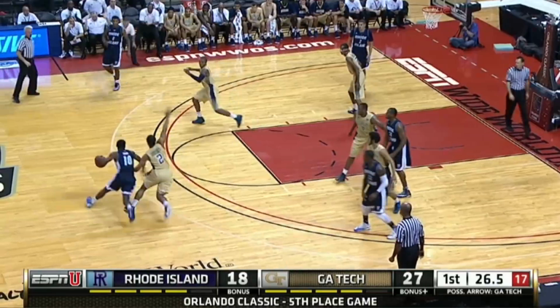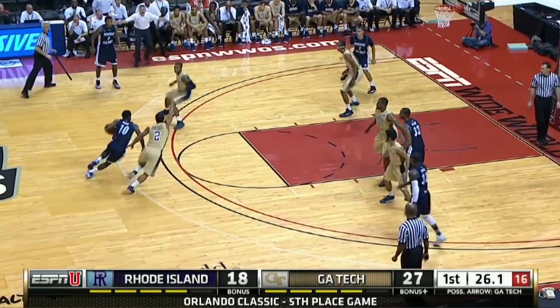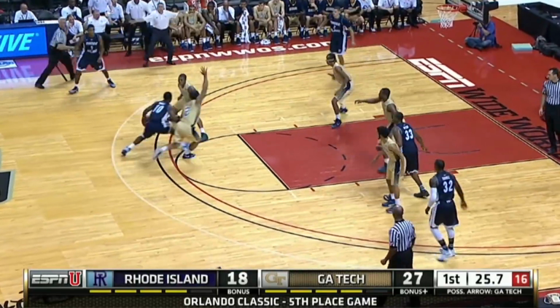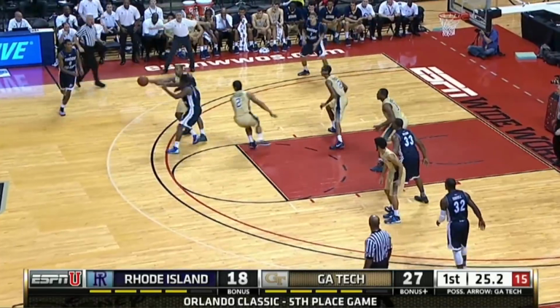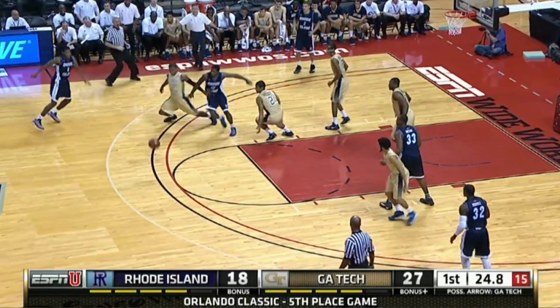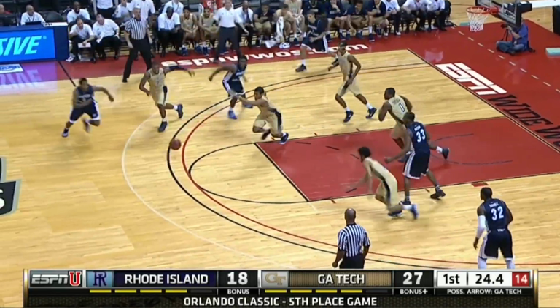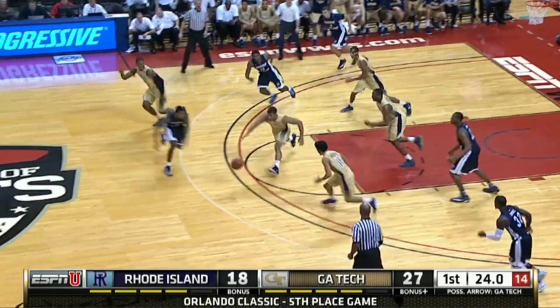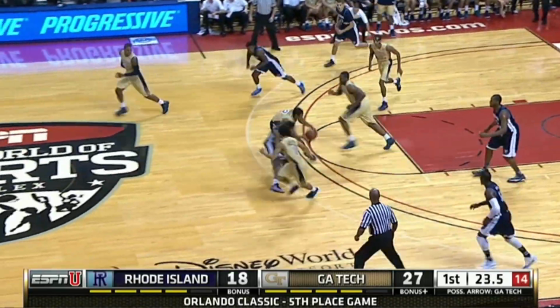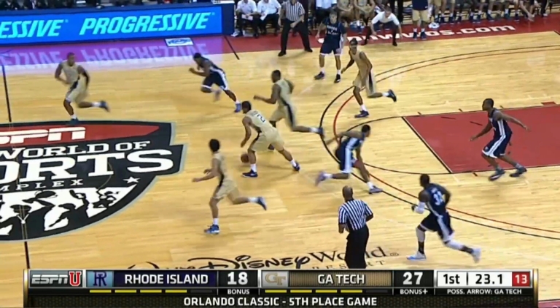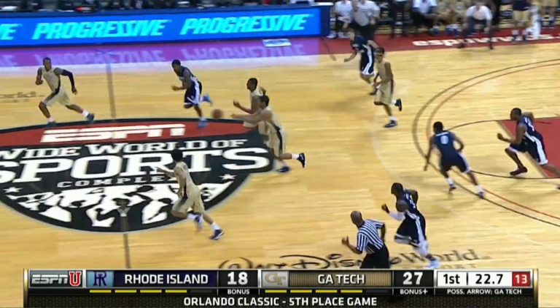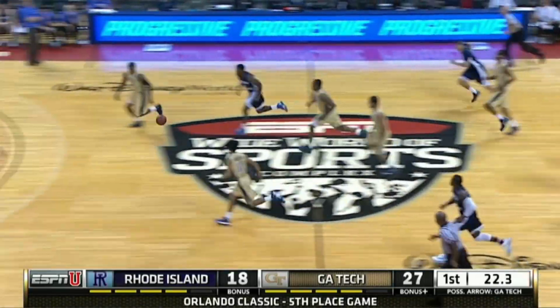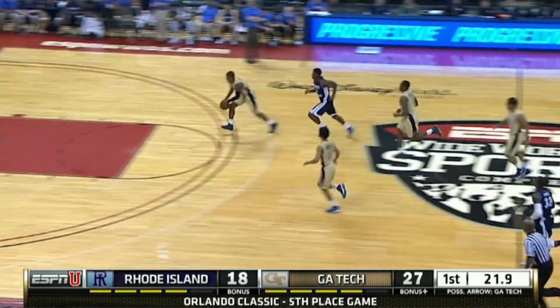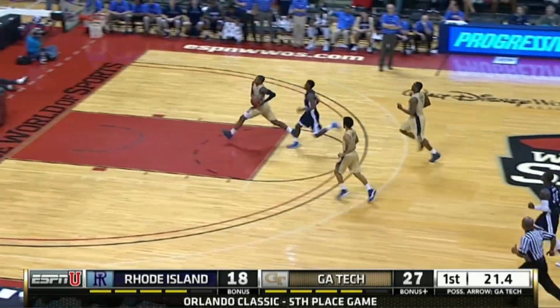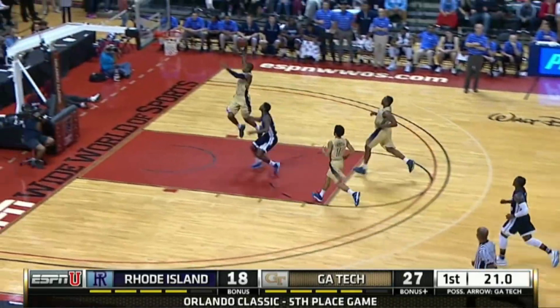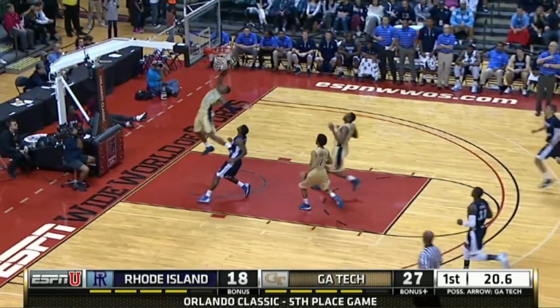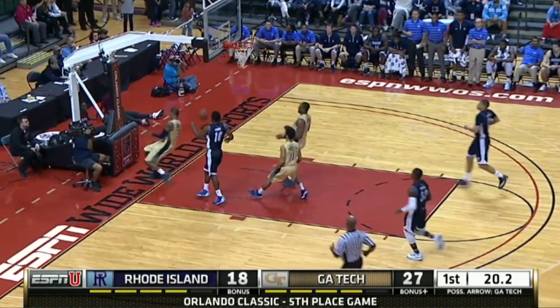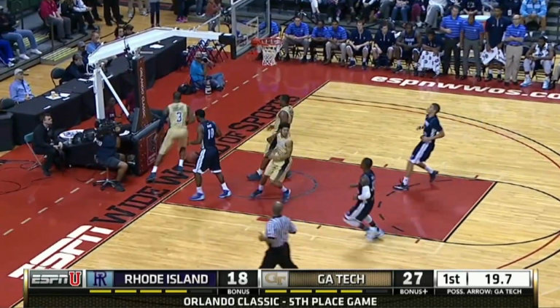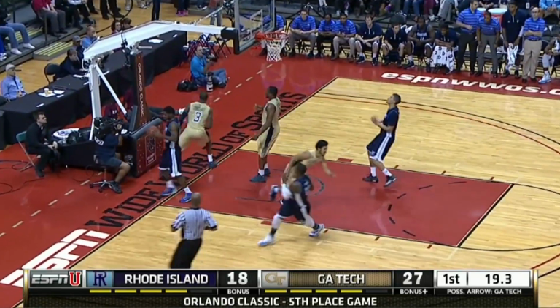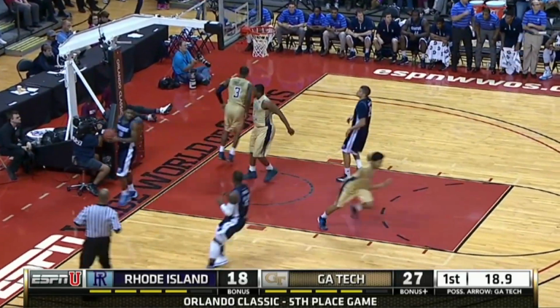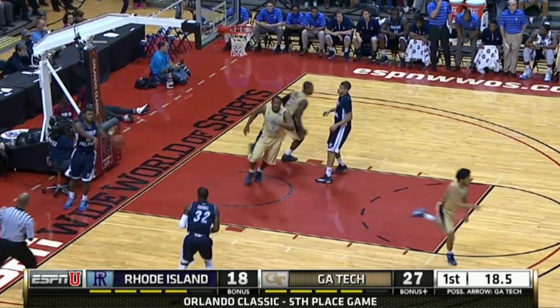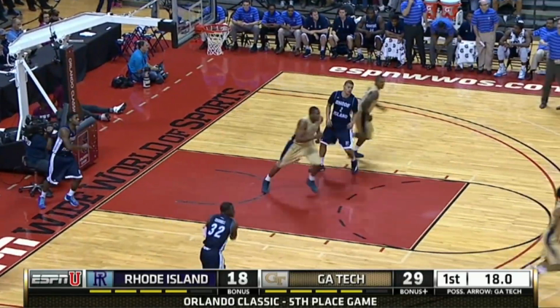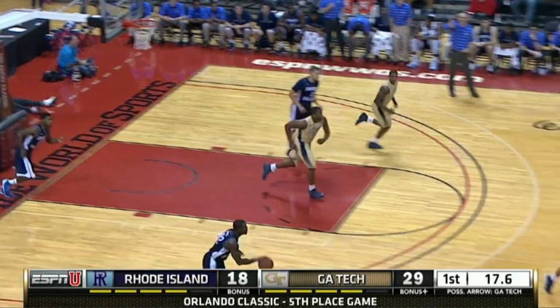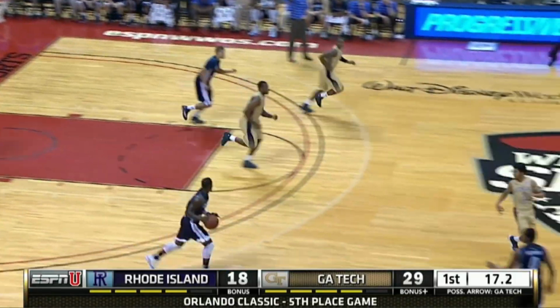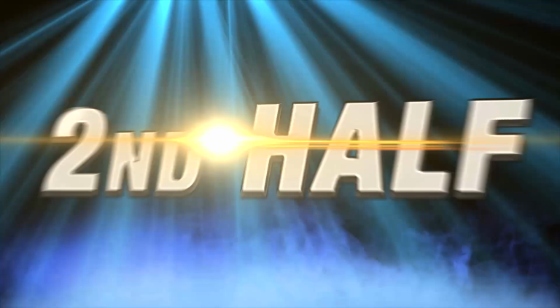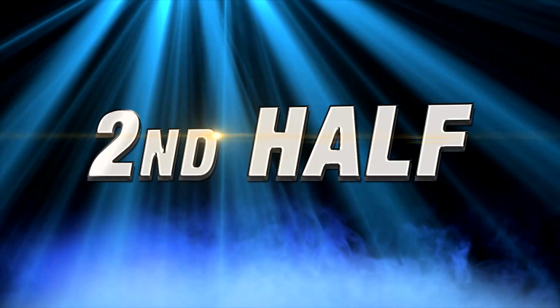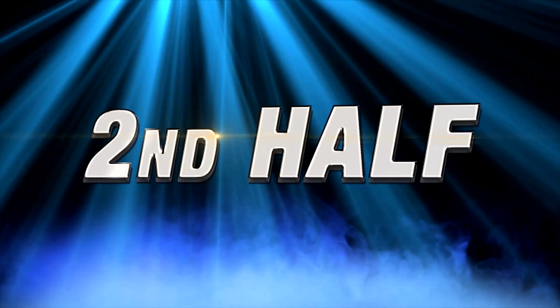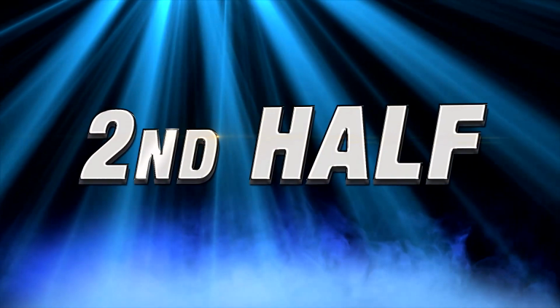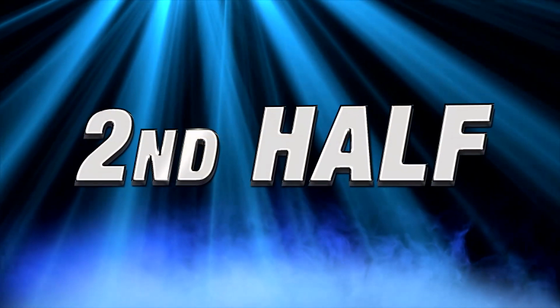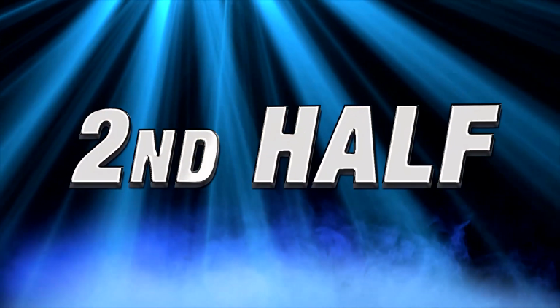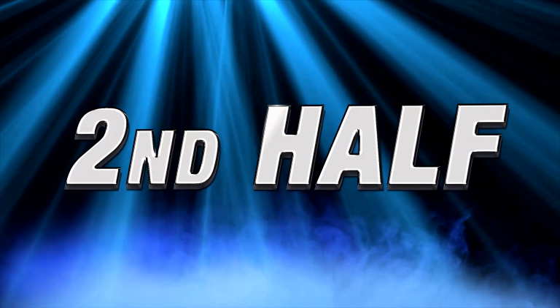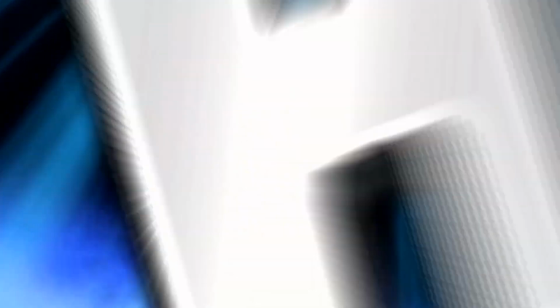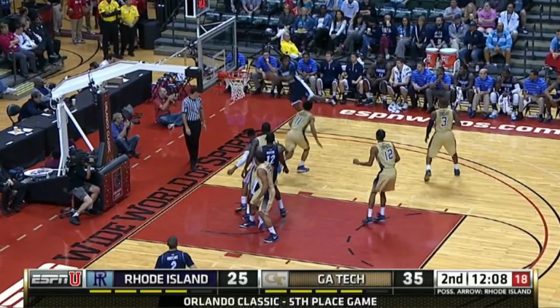More from the junior. Gets the deflection and gets it back. 12 points for Georges-Hunt in the first half. Georgia Tech ends the half on a 14-0 run, up 29-18 at the break.